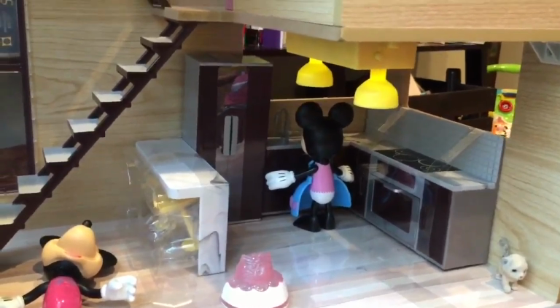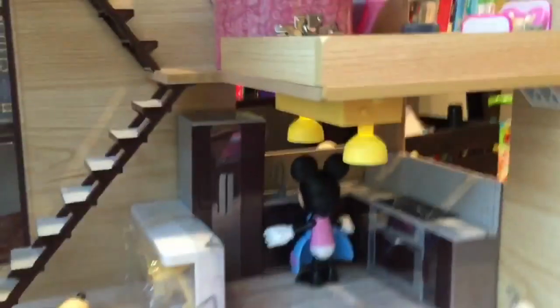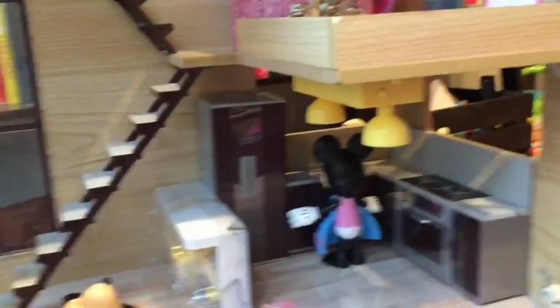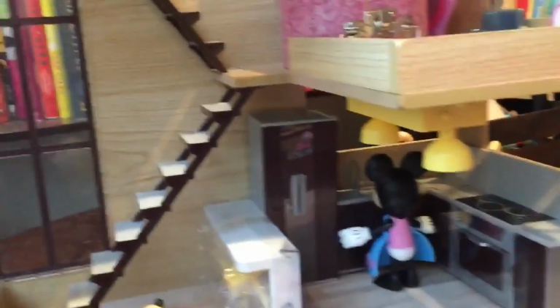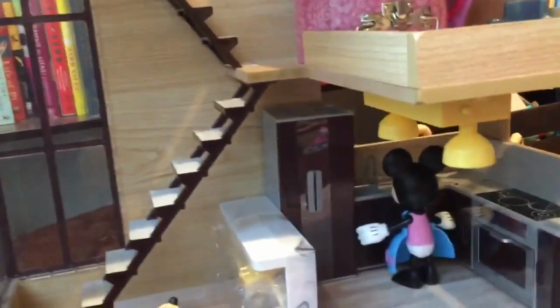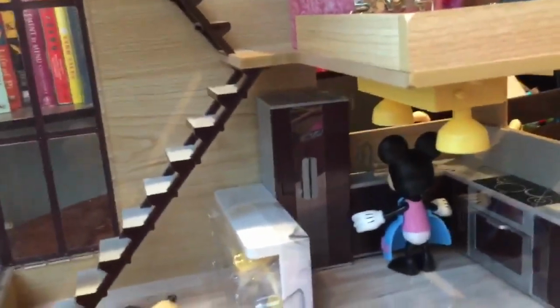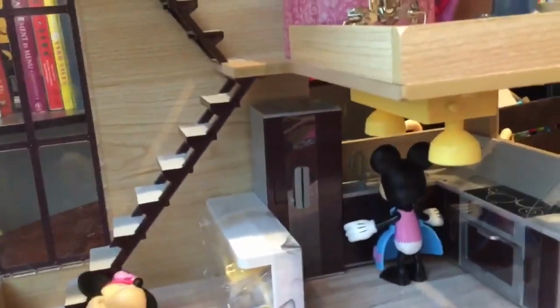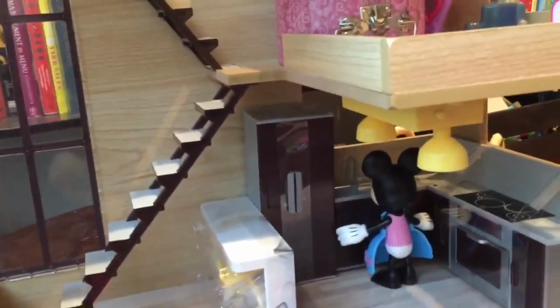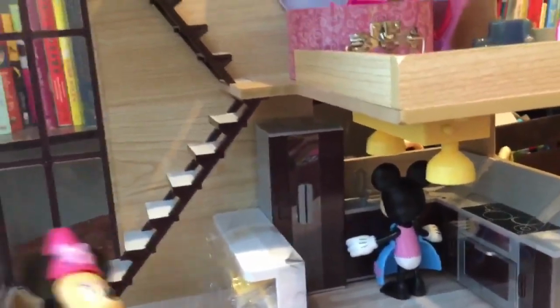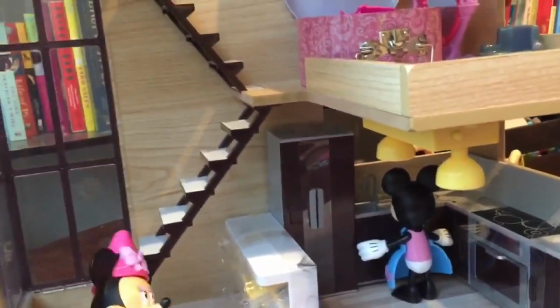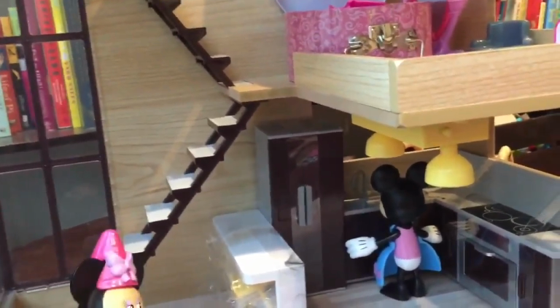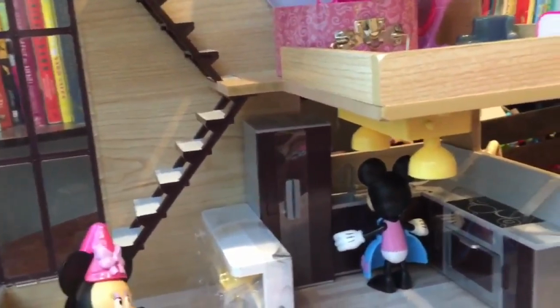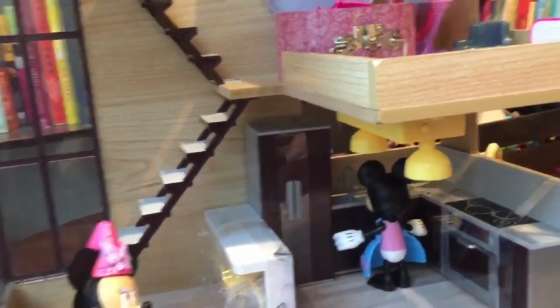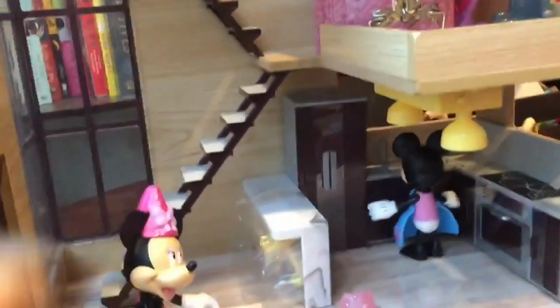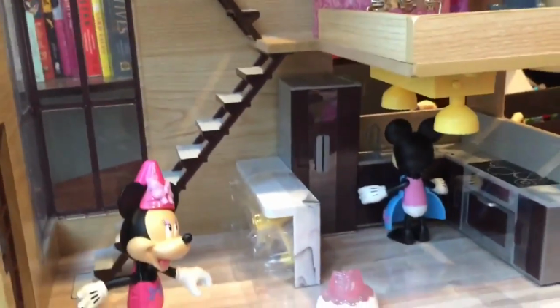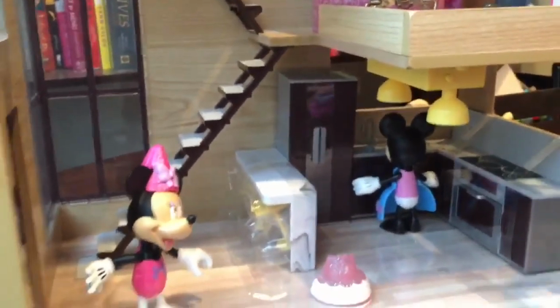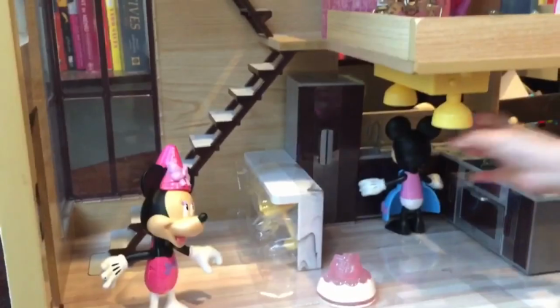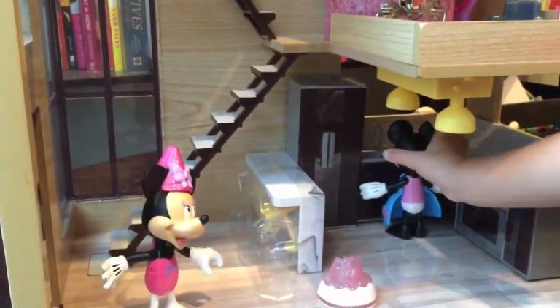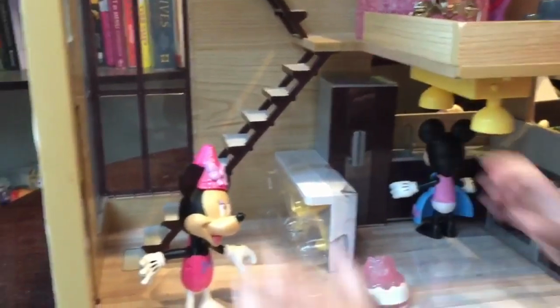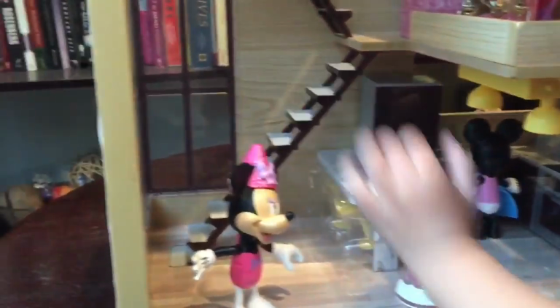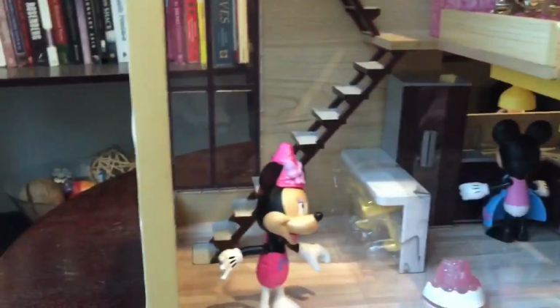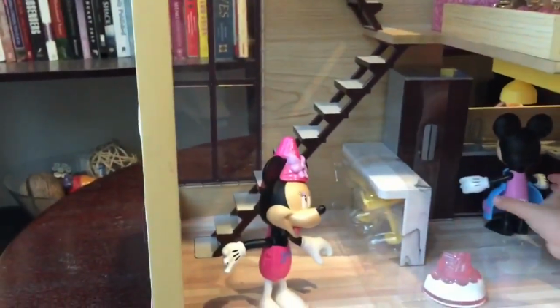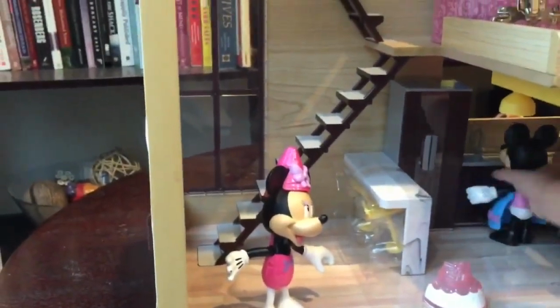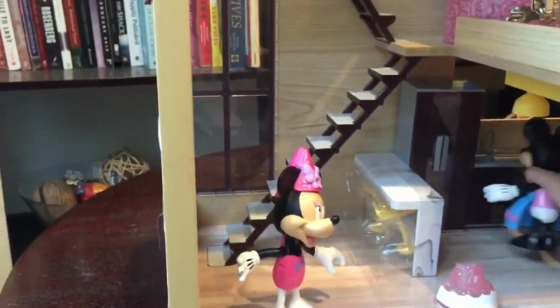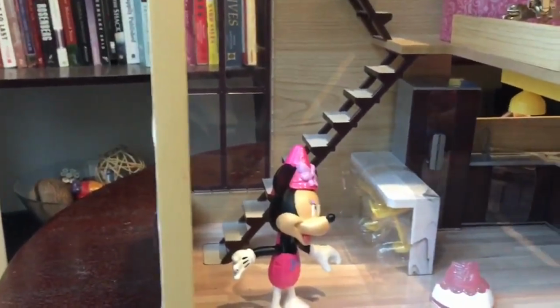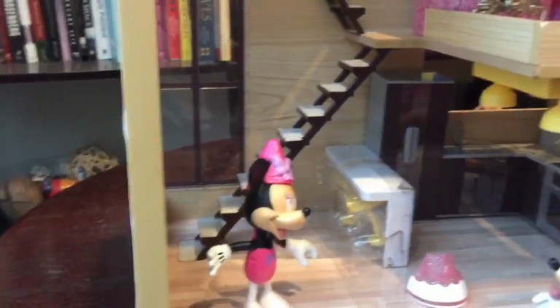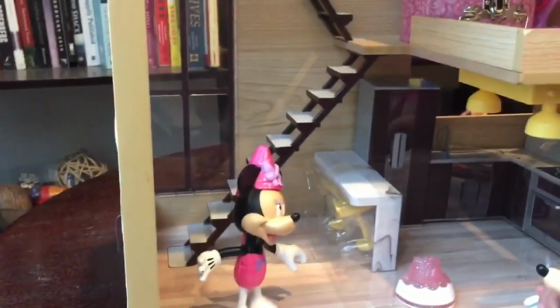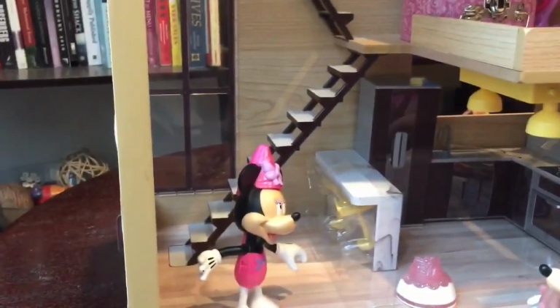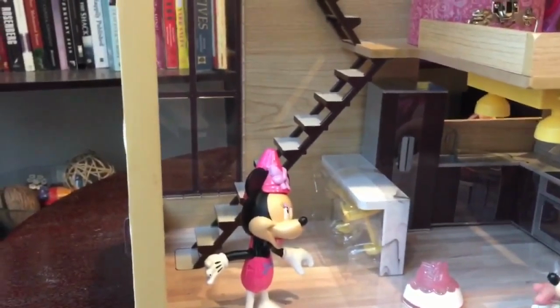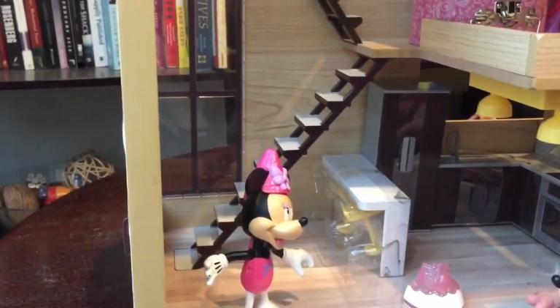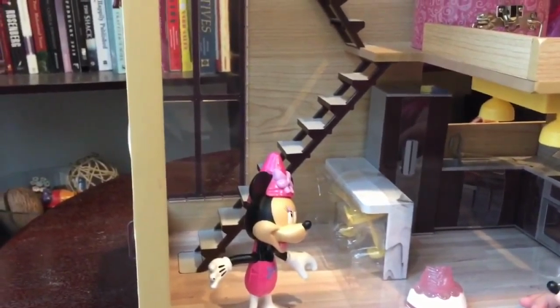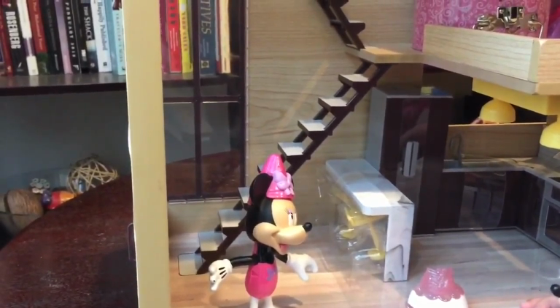Can we have Minnie Mouse go upstairs so she can check out the upstairs? Minnie Mouse was doing the dishes but now she's going to go upstairs.